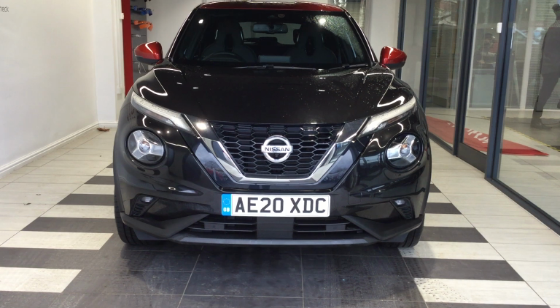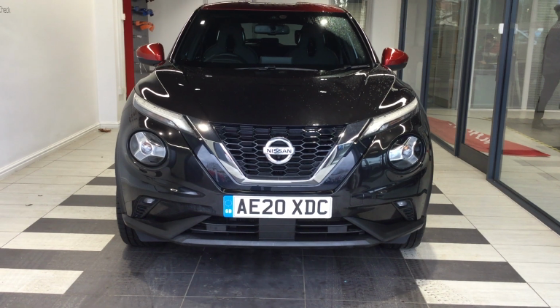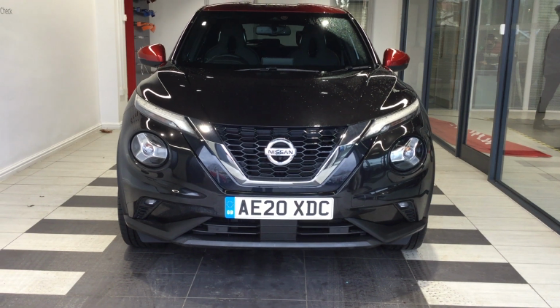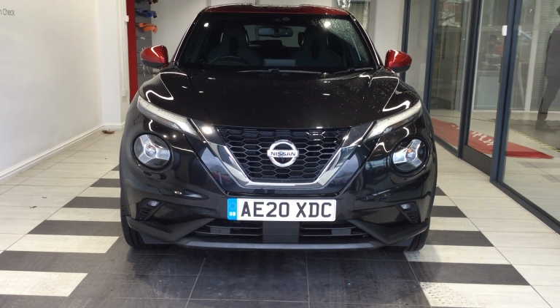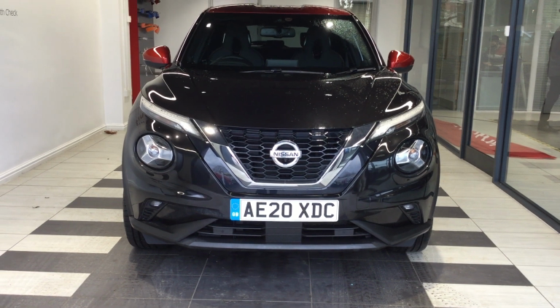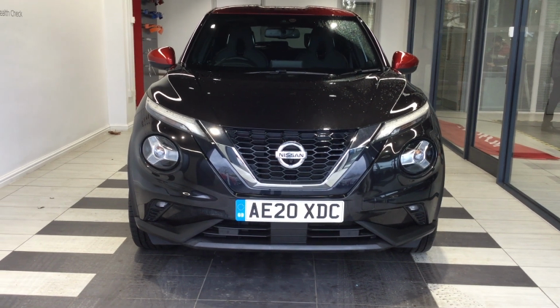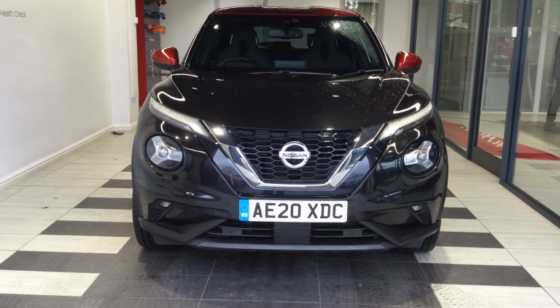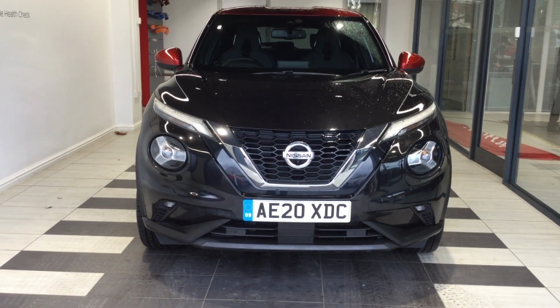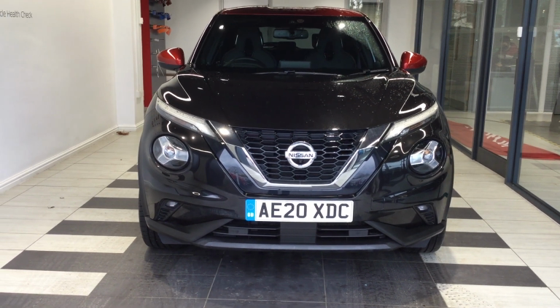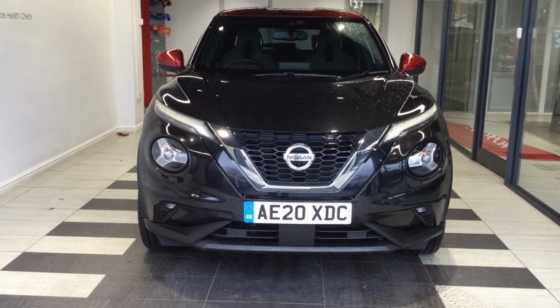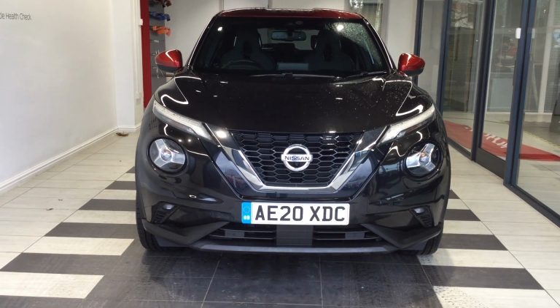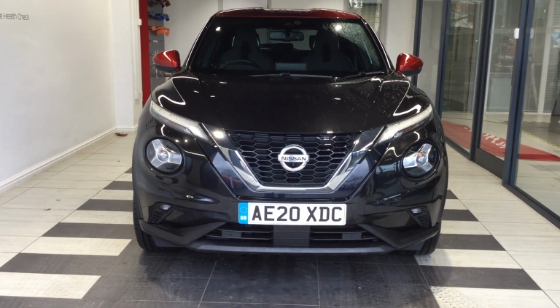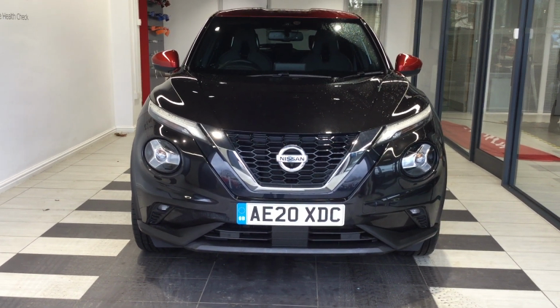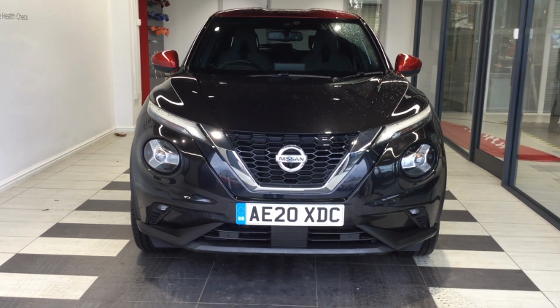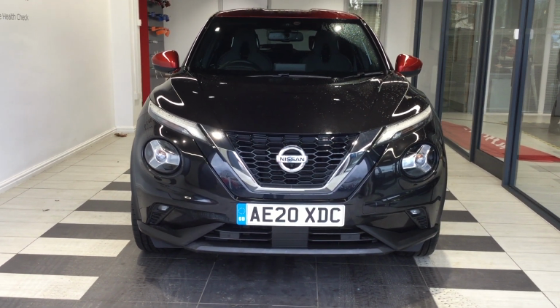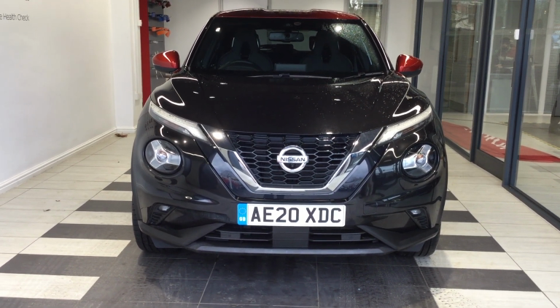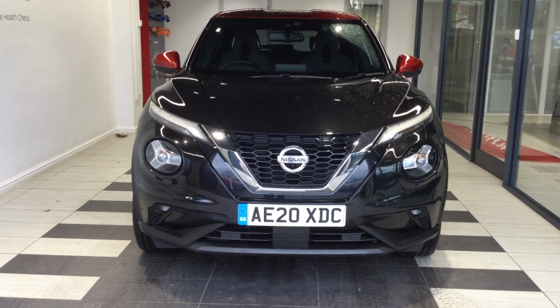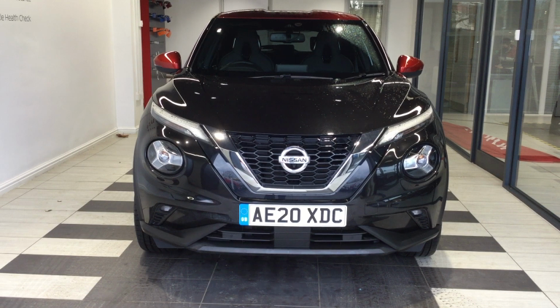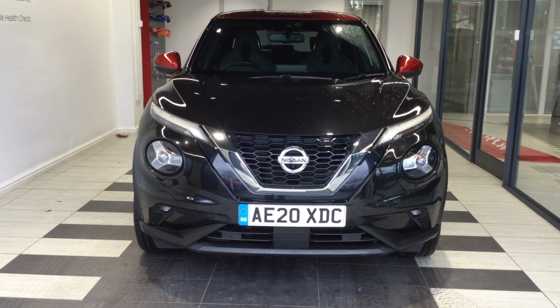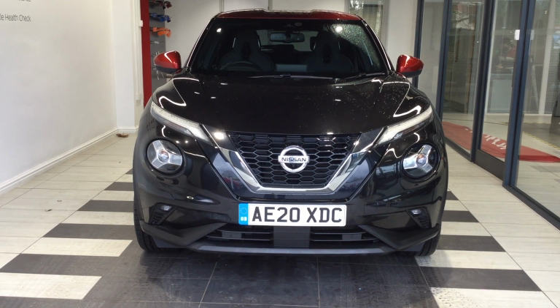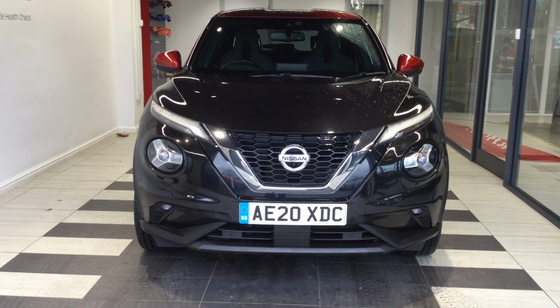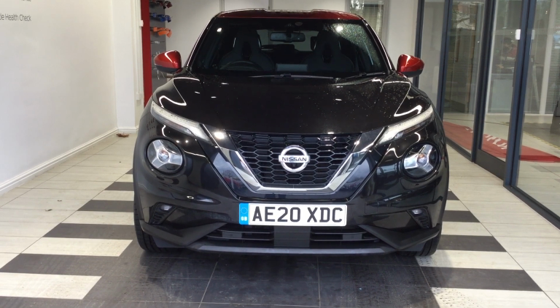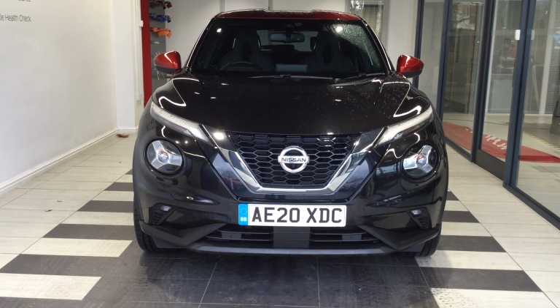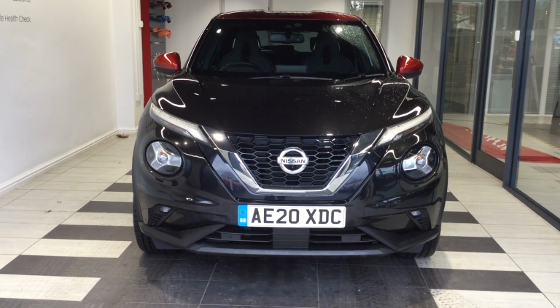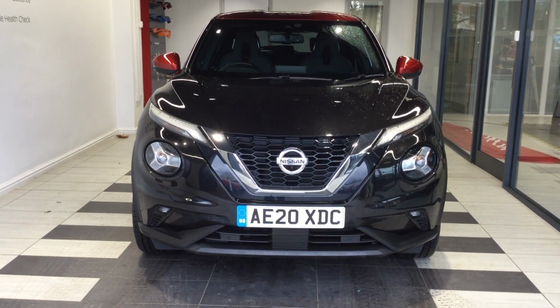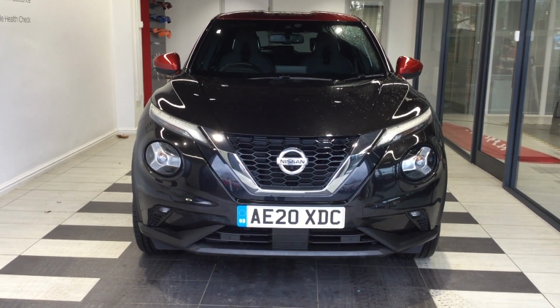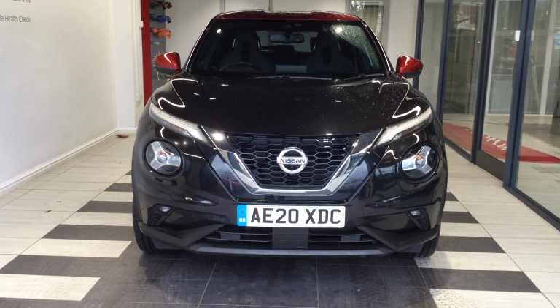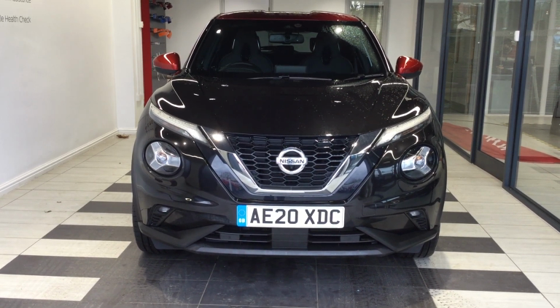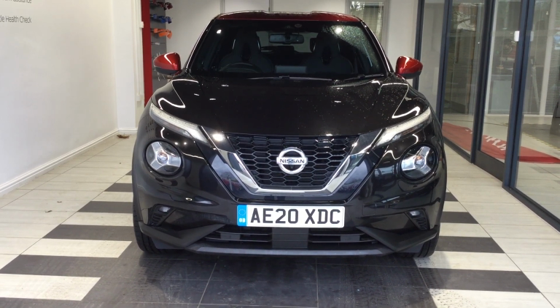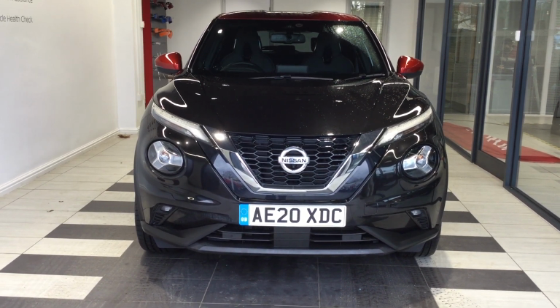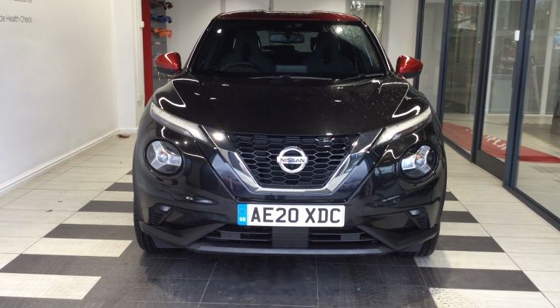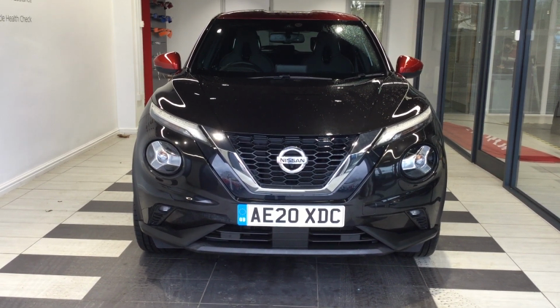Welcome to Smith's Nissan here in Peterborough. Today we're going to be looking at a Nissan Juke Tecna 1.0L. Registration Alpha Echo 2.0 X-Ray Delta Charlie.